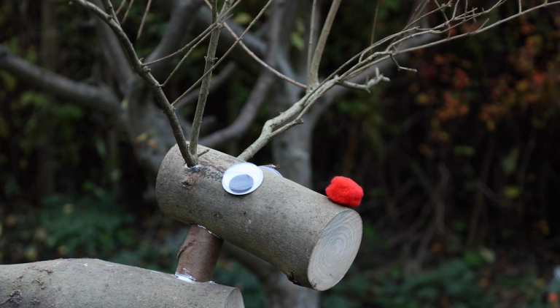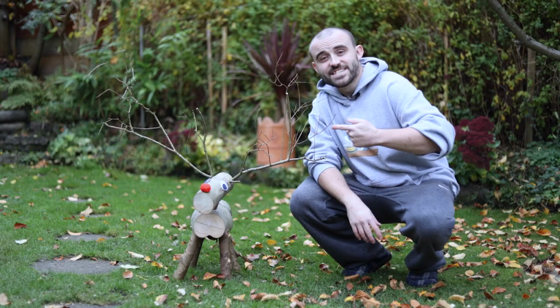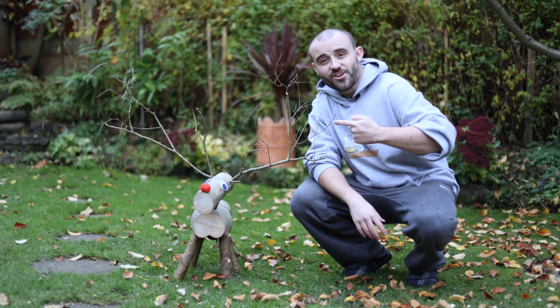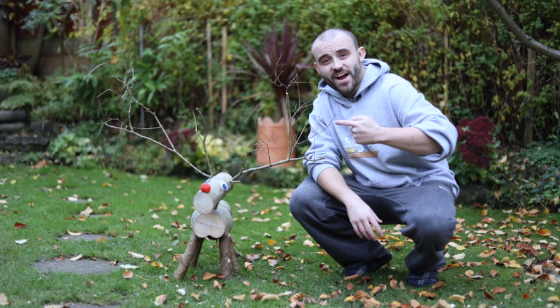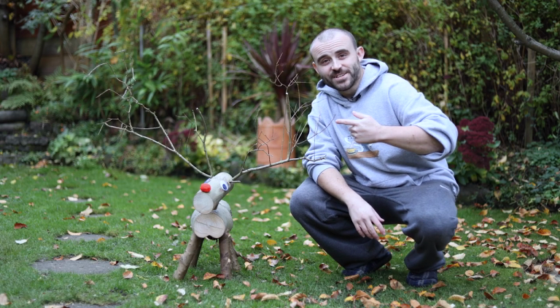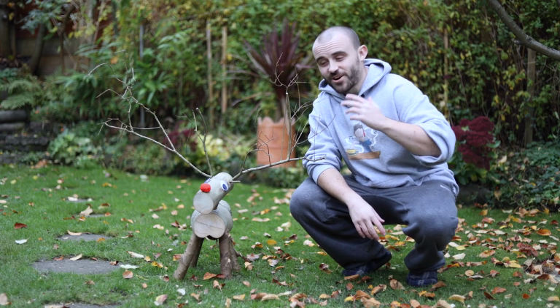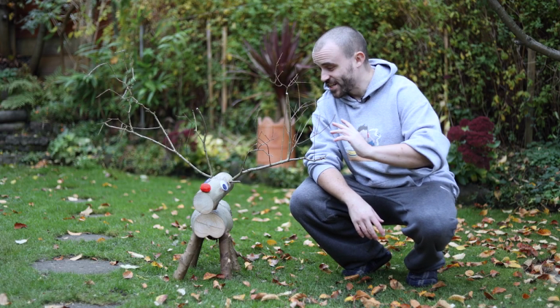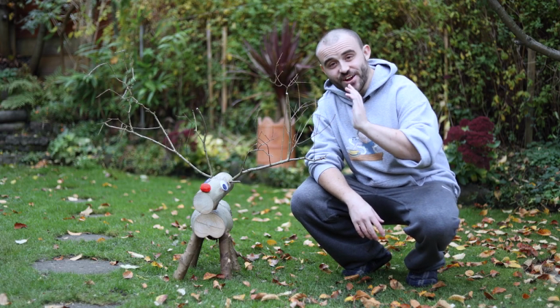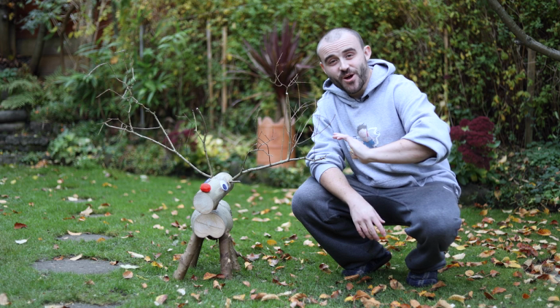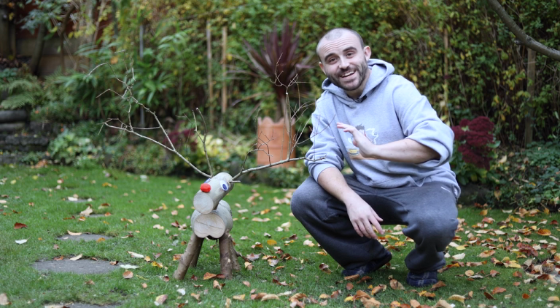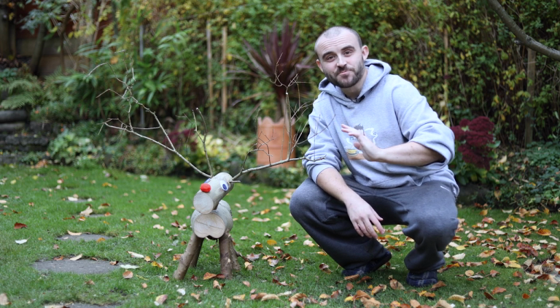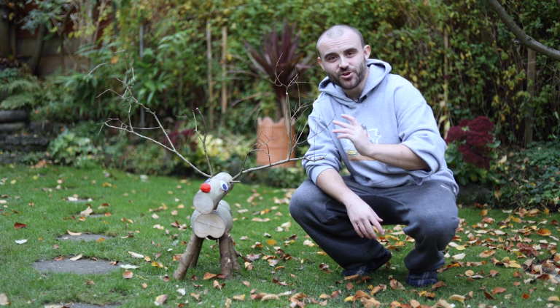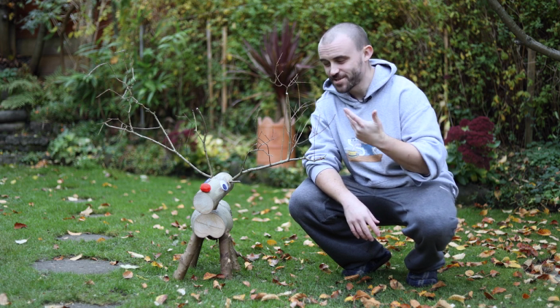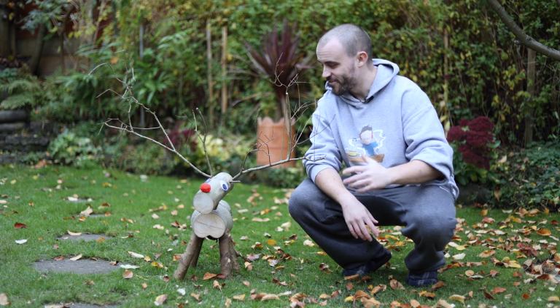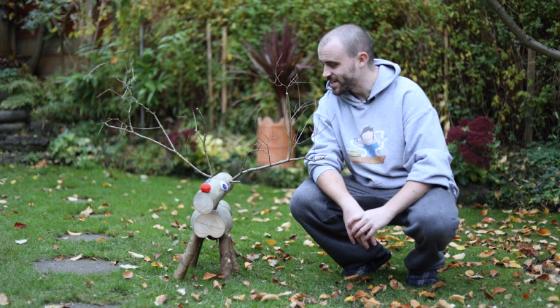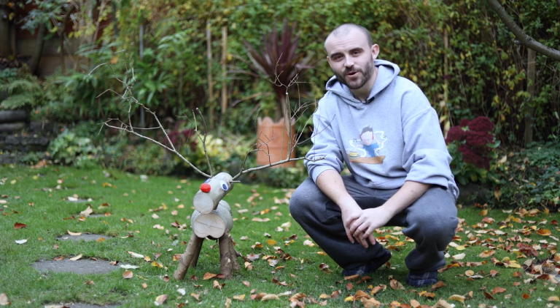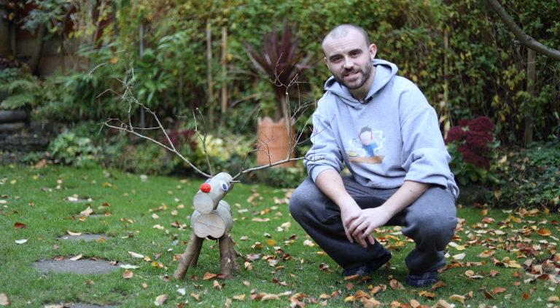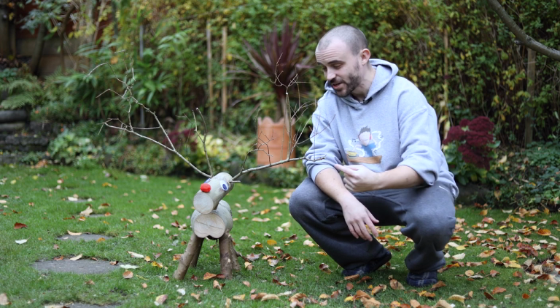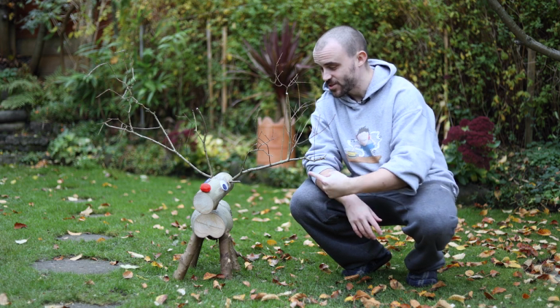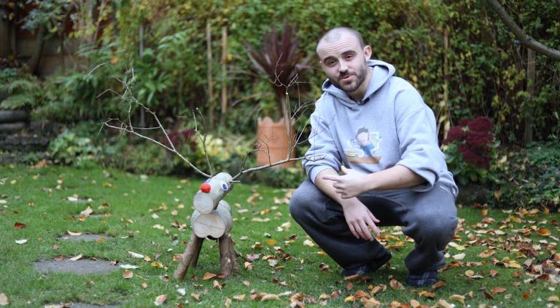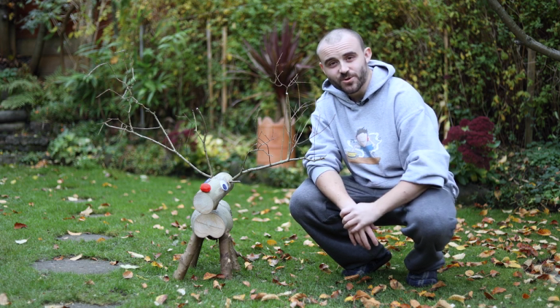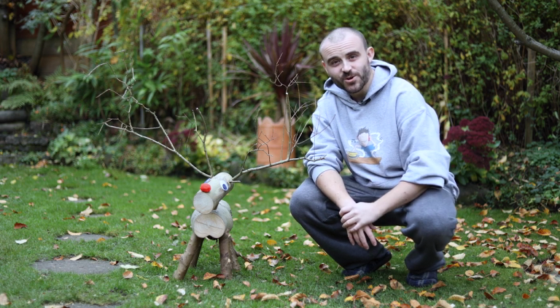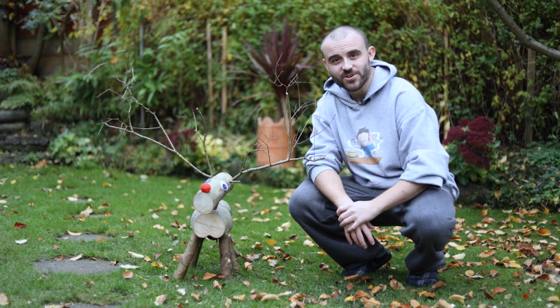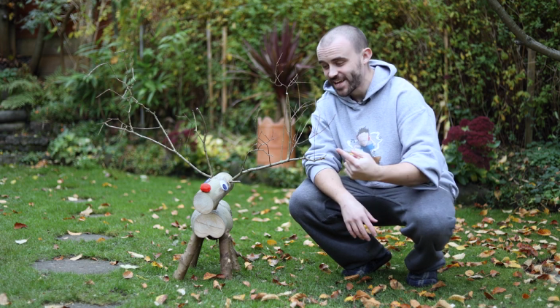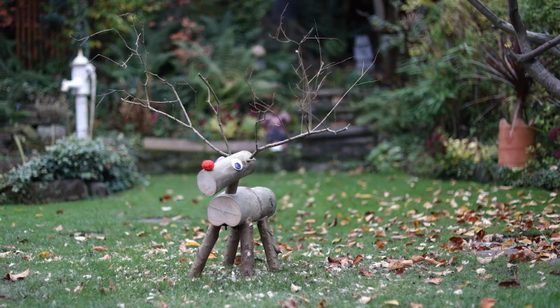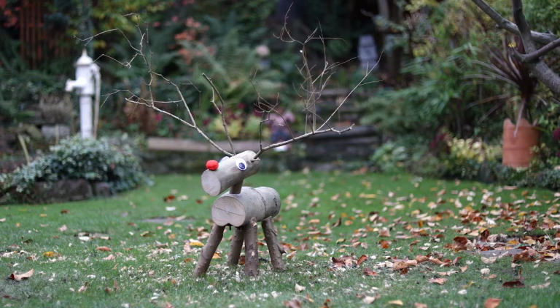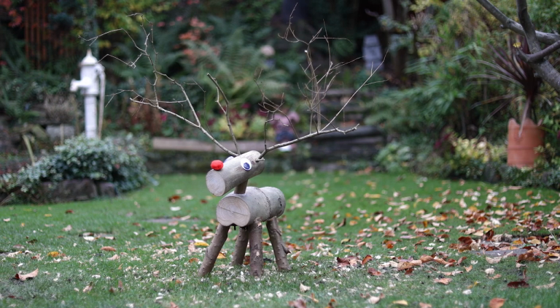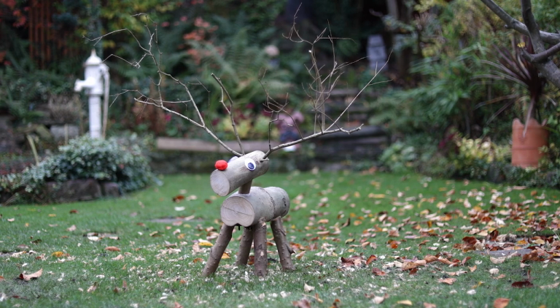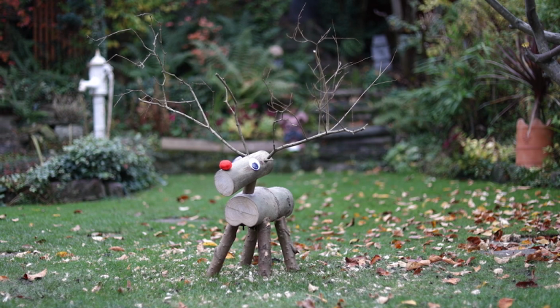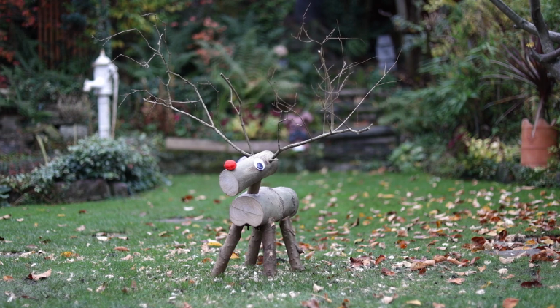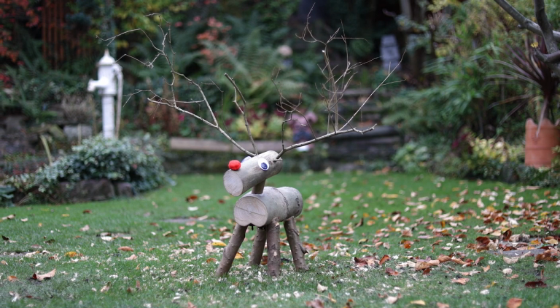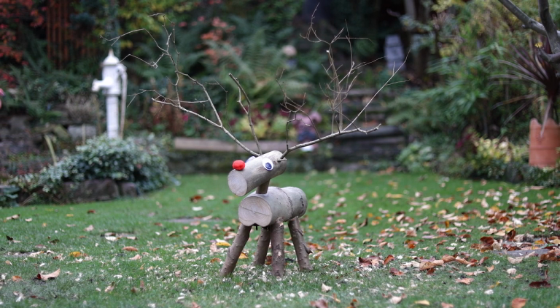So the log reindeer is done! I think you'll agree it's a really simple project but it's quite effective. As soon as you put those googly eyes on and the pom-pom red nose it really comes to life.